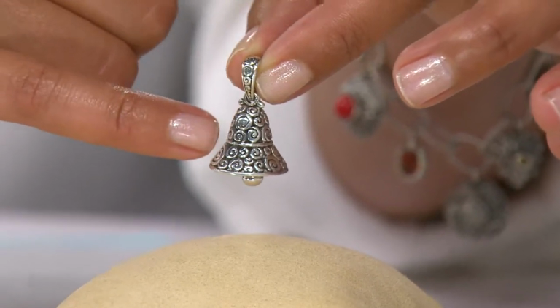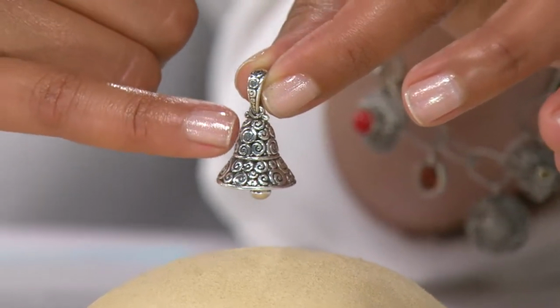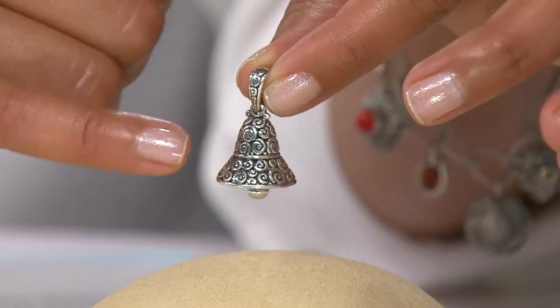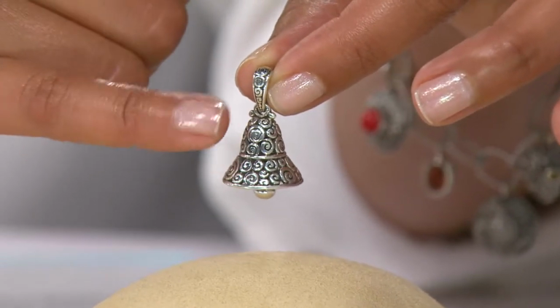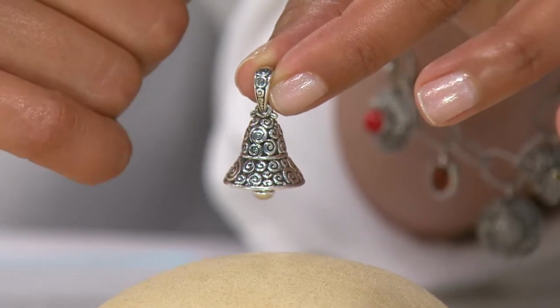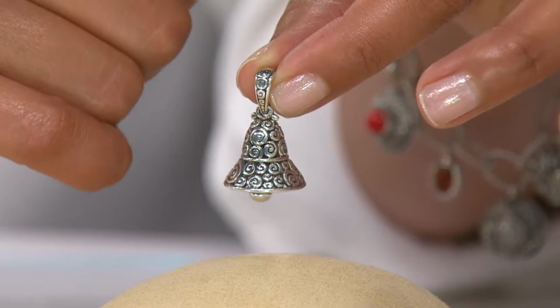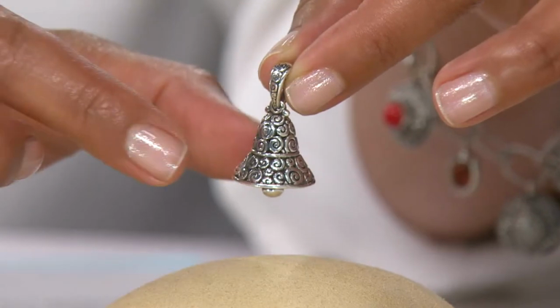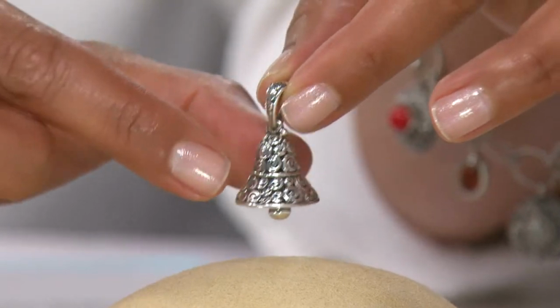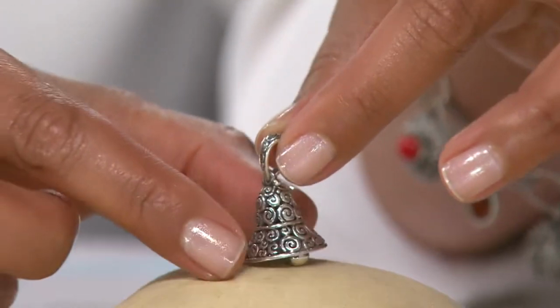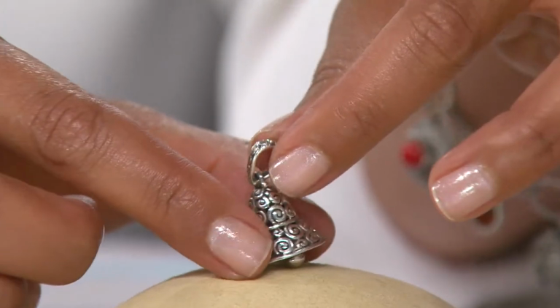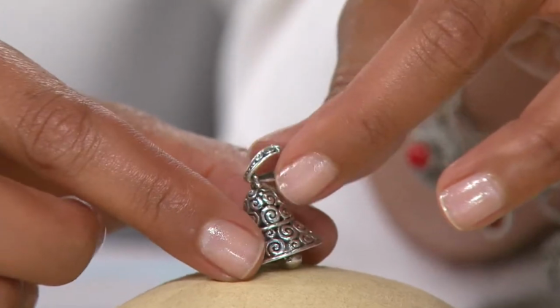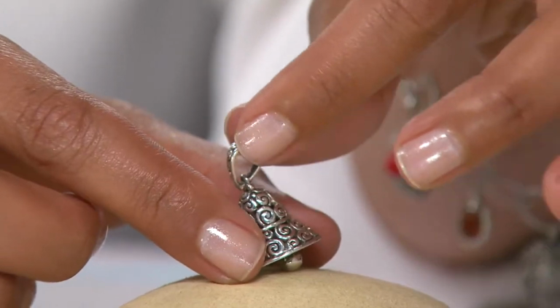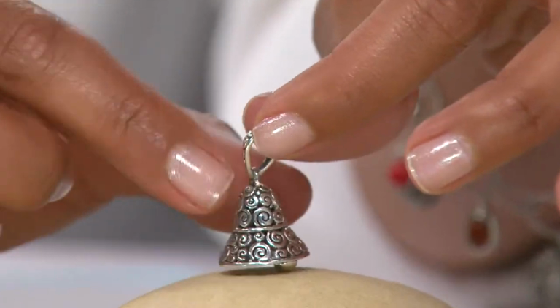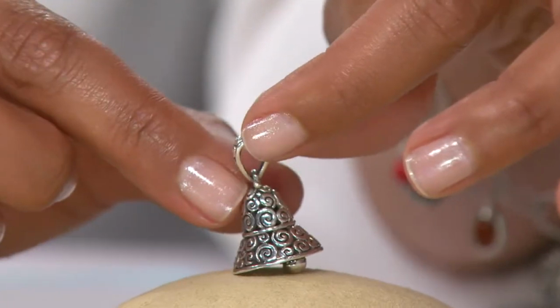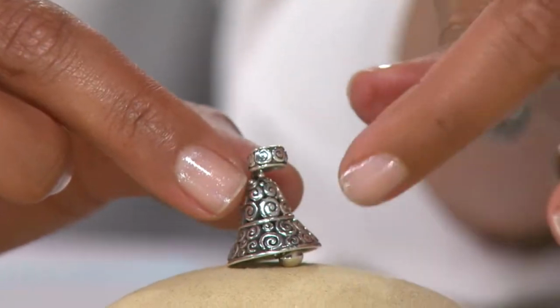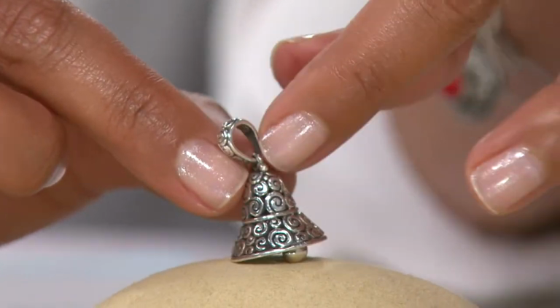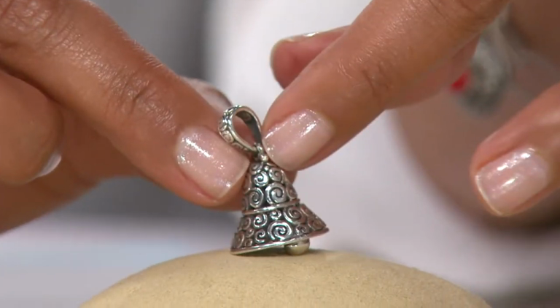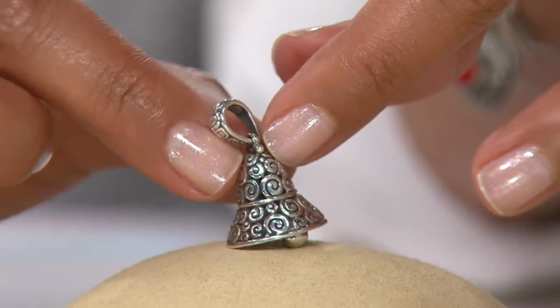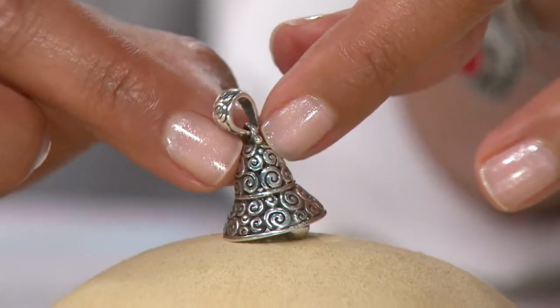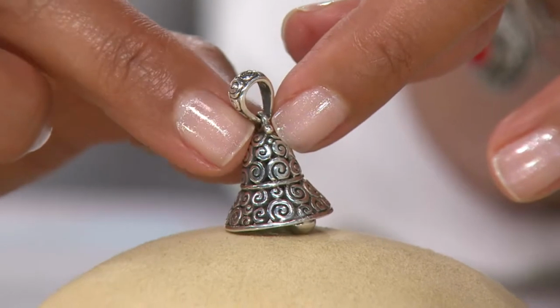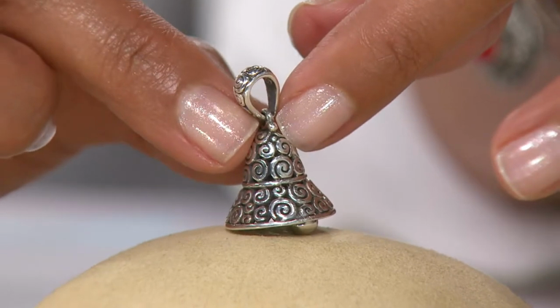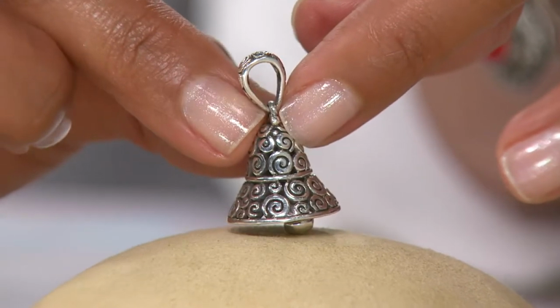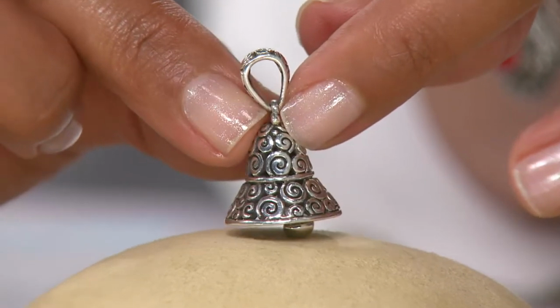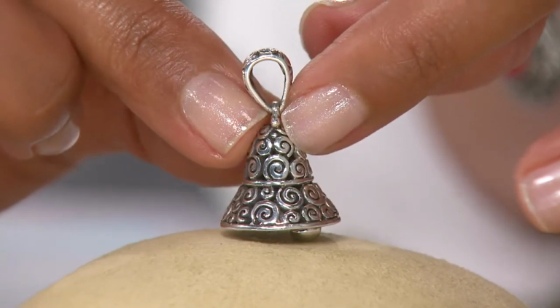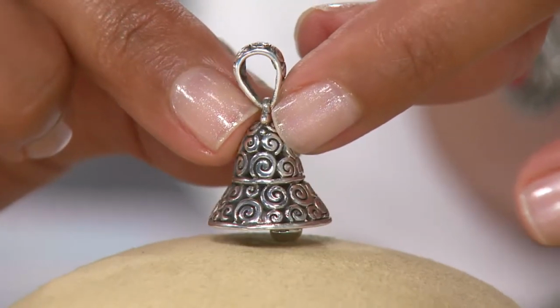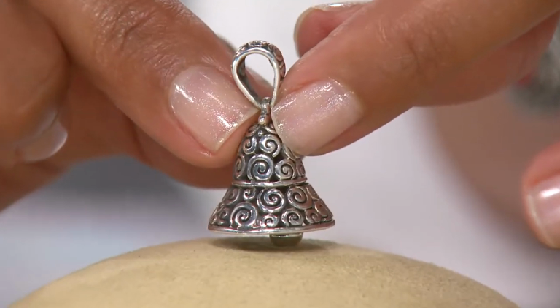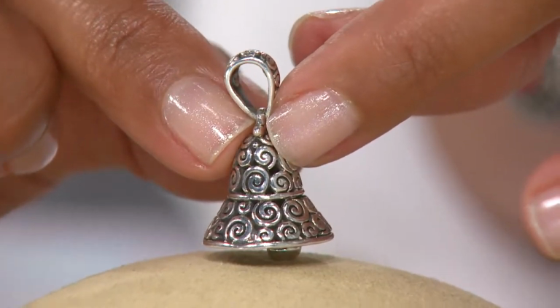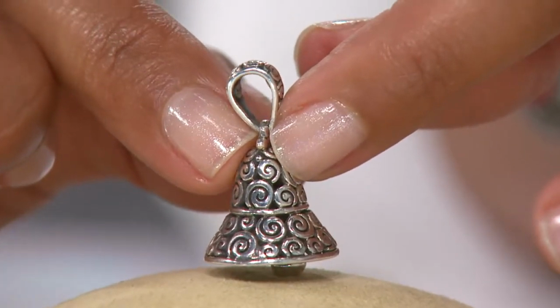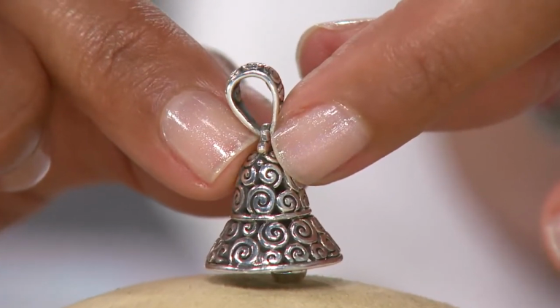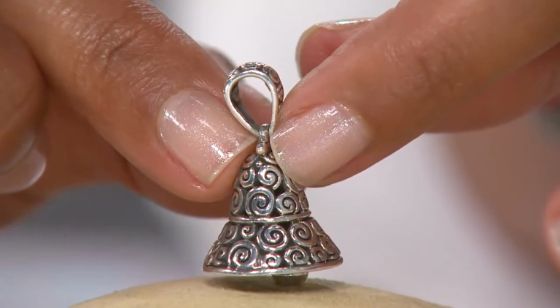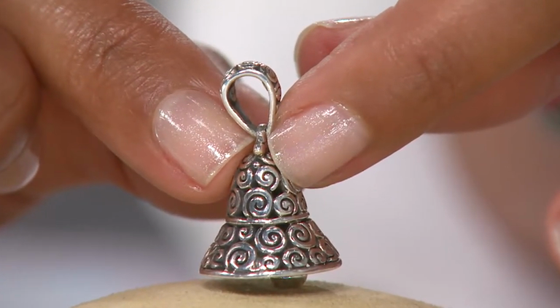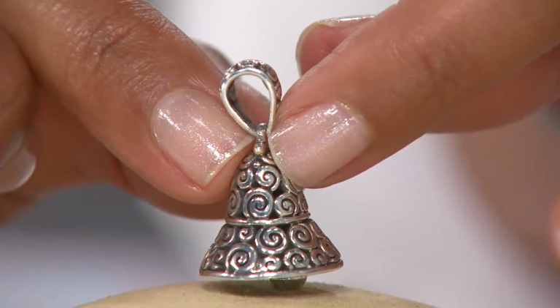I love that Zaid leaves no part of this untouched and unloved. This is a pendant, so you can't open this up. You're going to have to slide this over, but it is a fairly large bale, so I imagine it's going to fit many of the chains that you have at home.